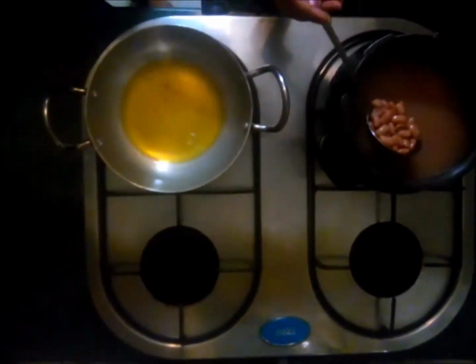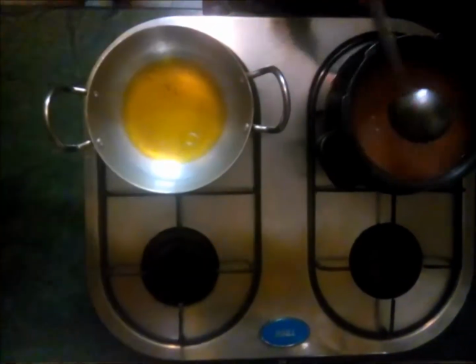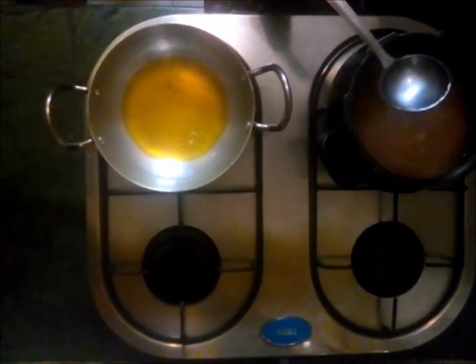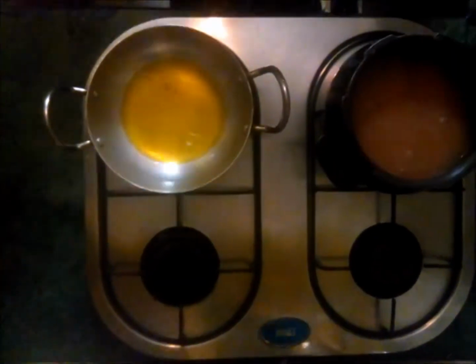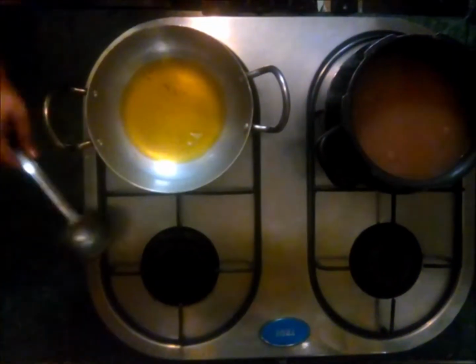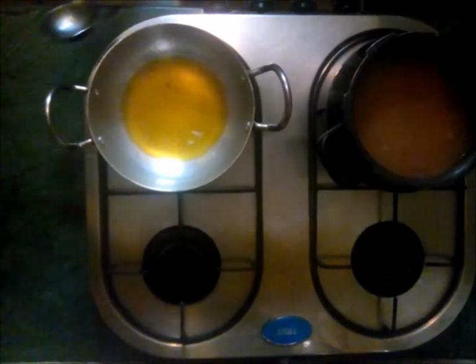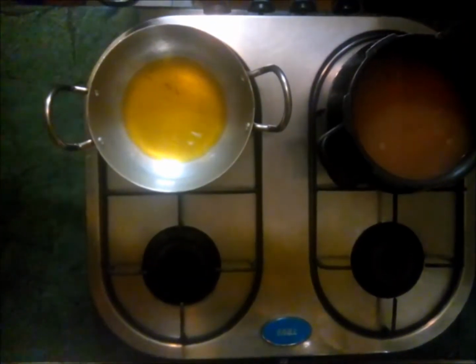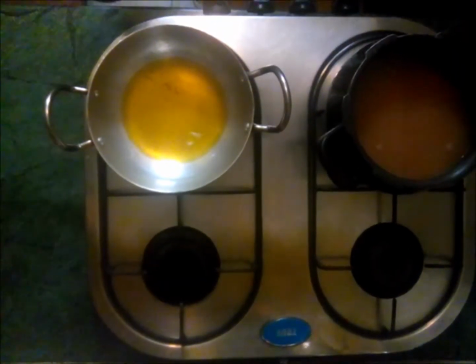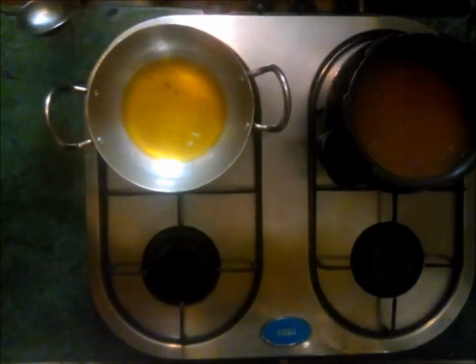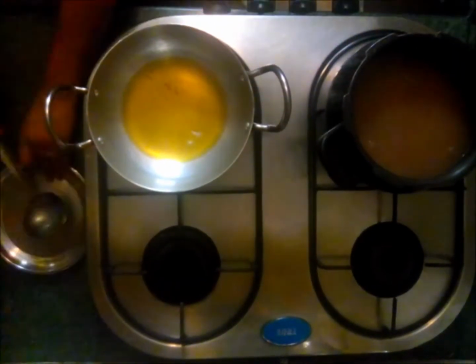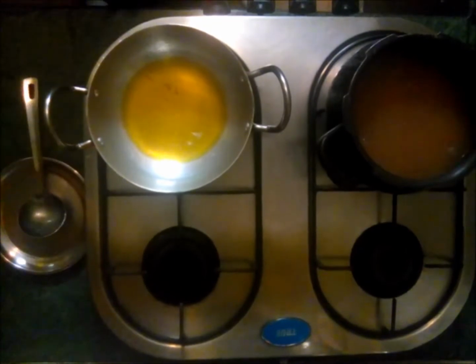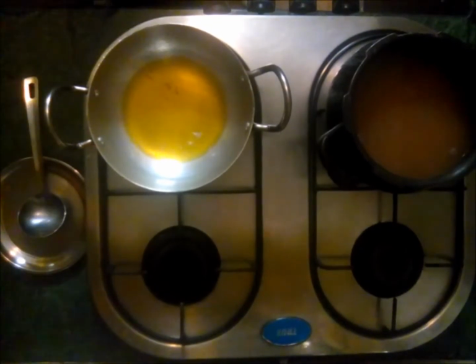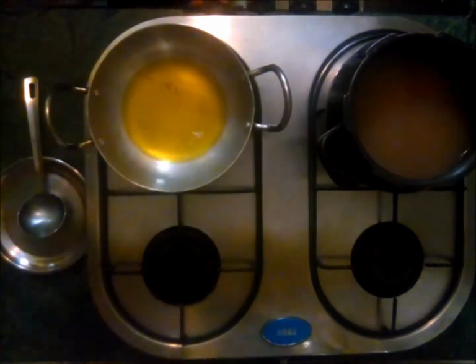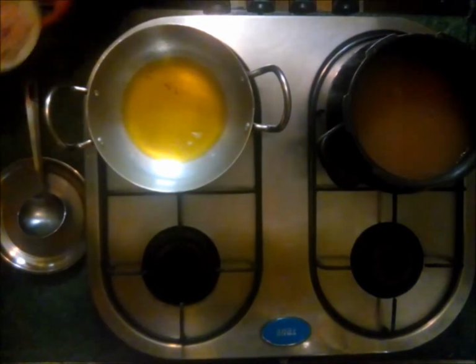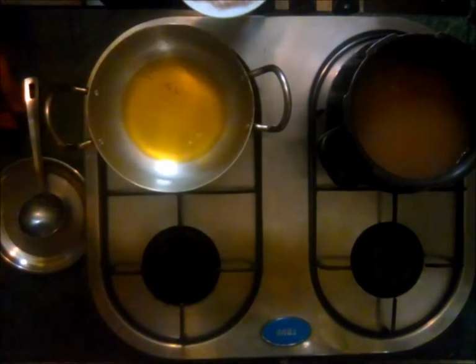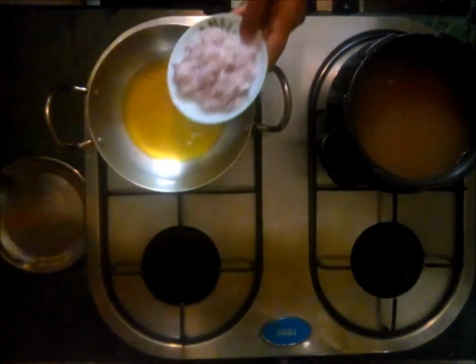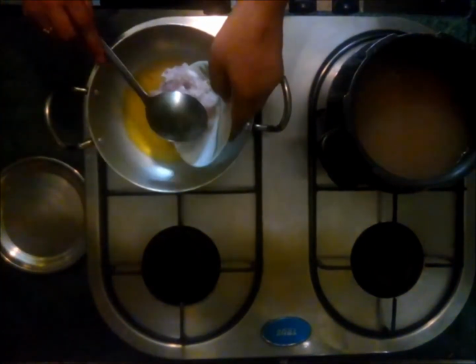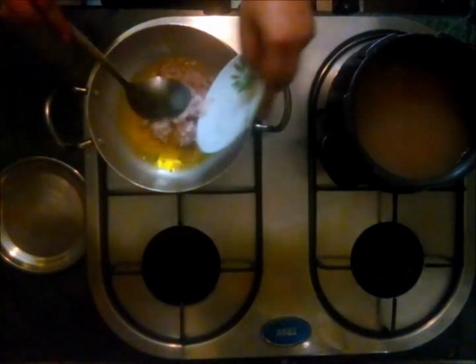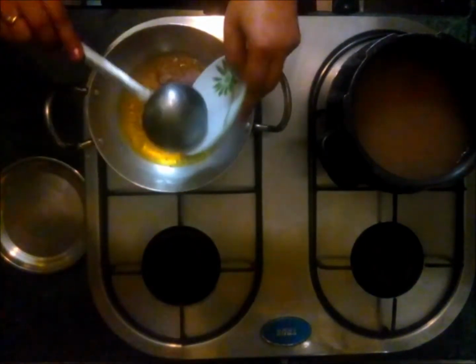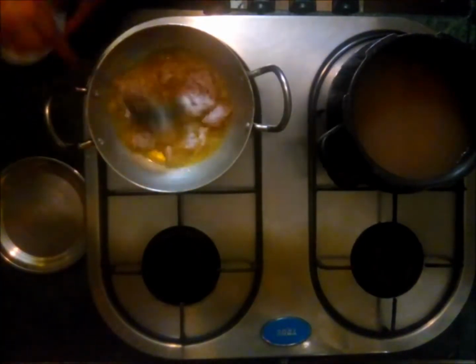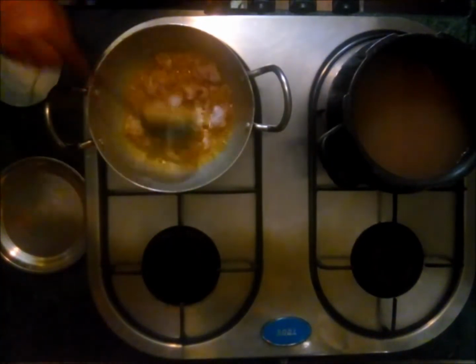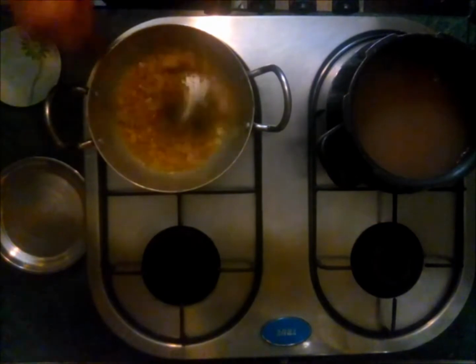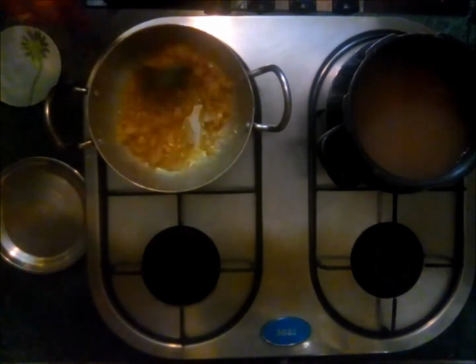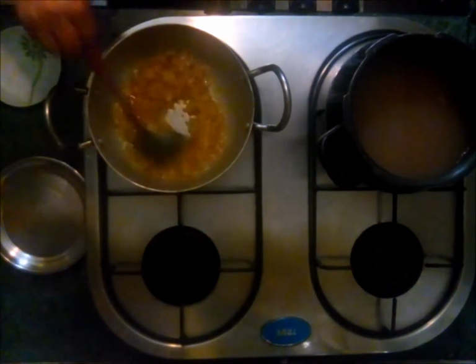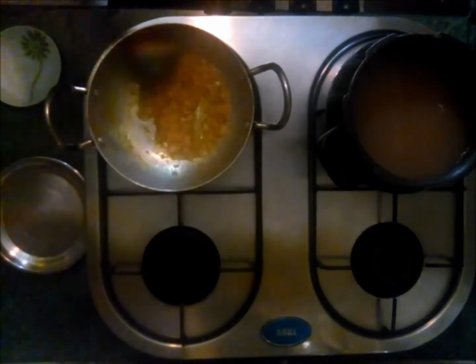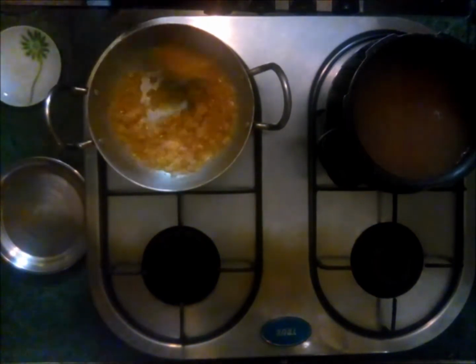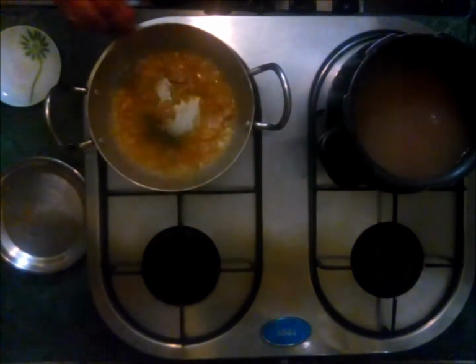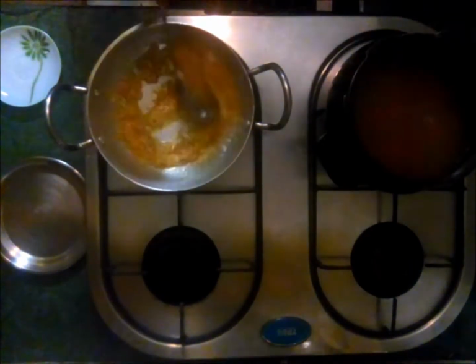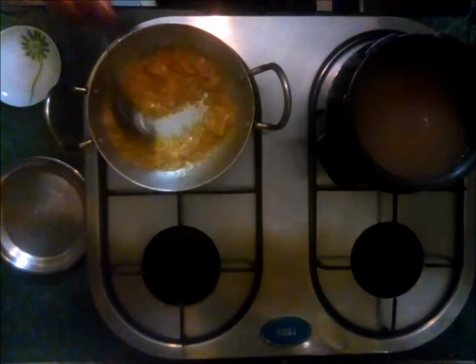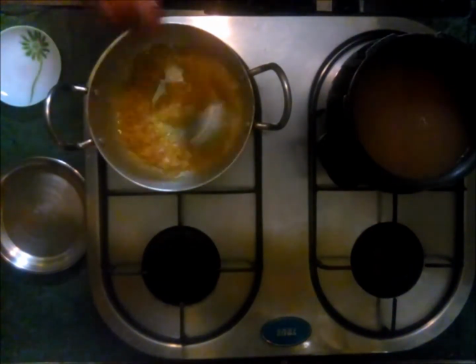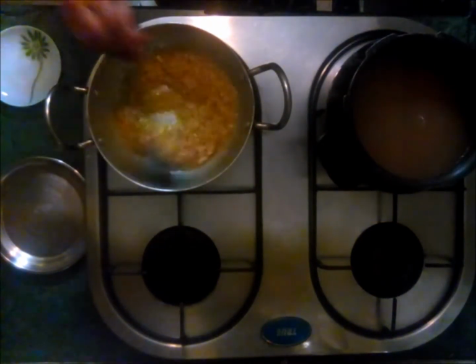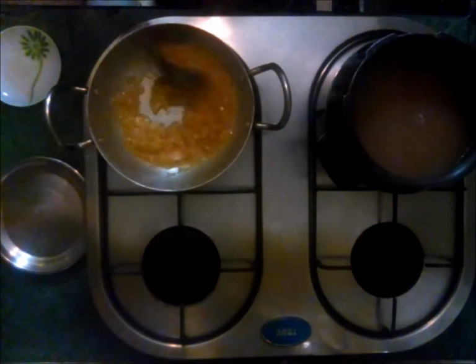Now we will prepare the gravy for rajma. Pour oil into a pan, and when the oil is hot, add onion paste and also add ginger garlic paste.